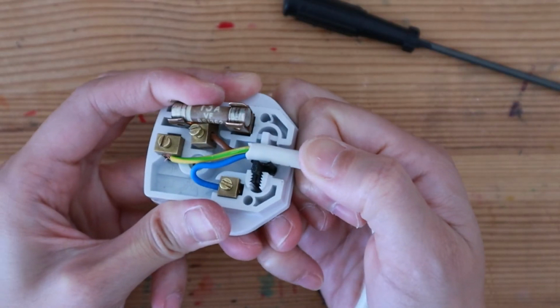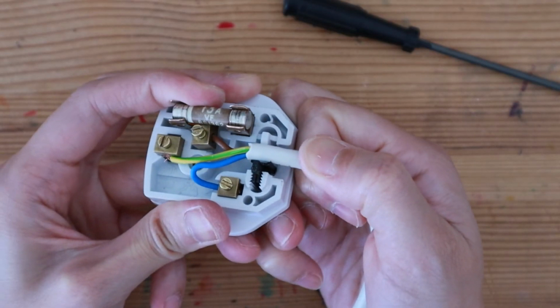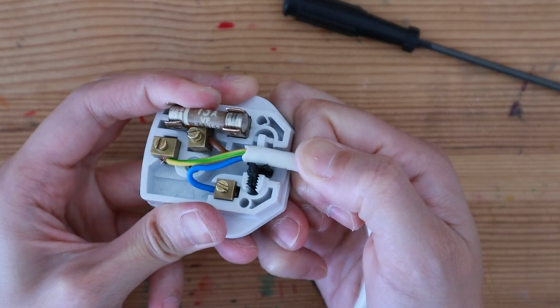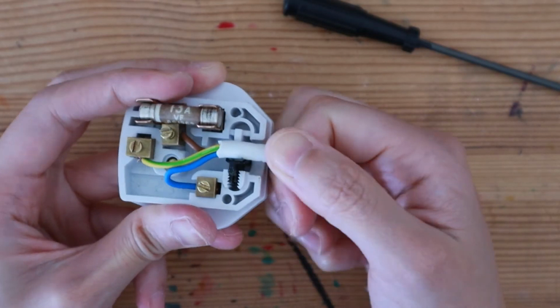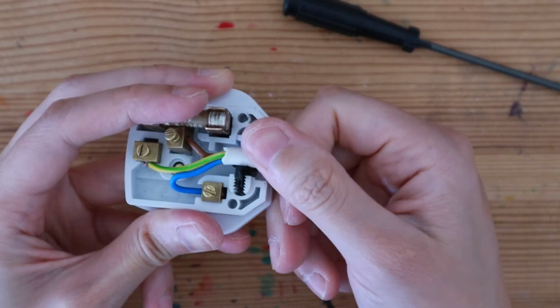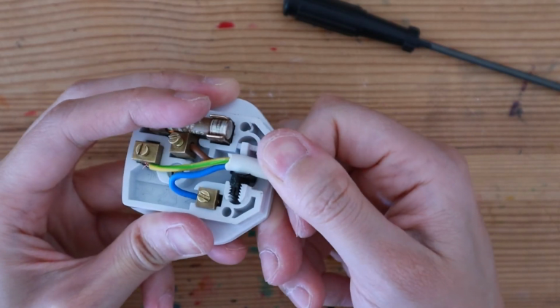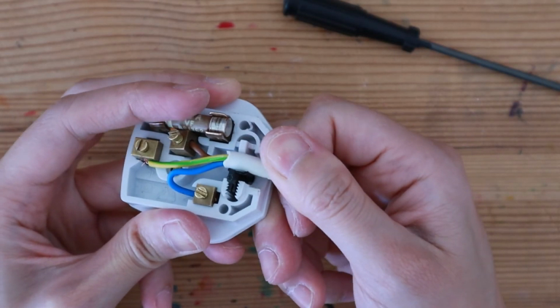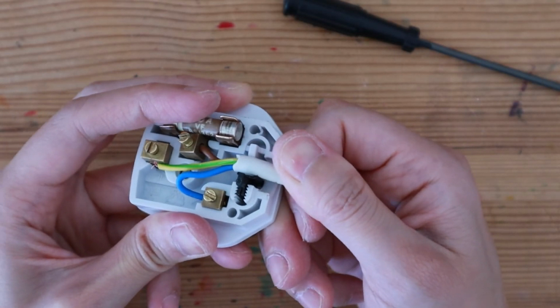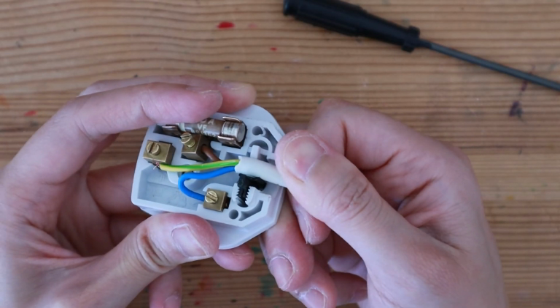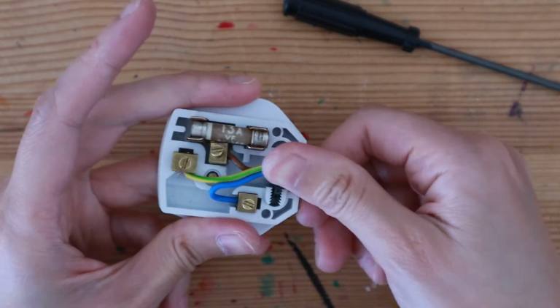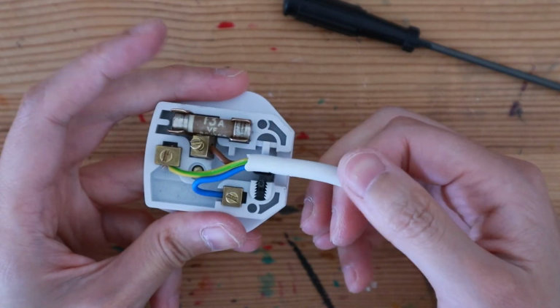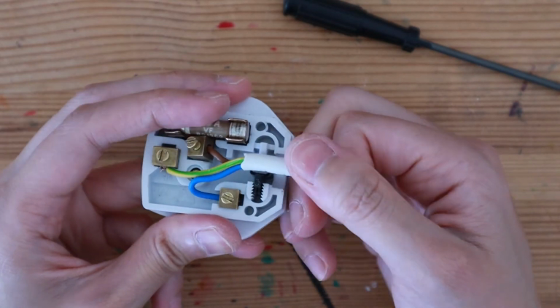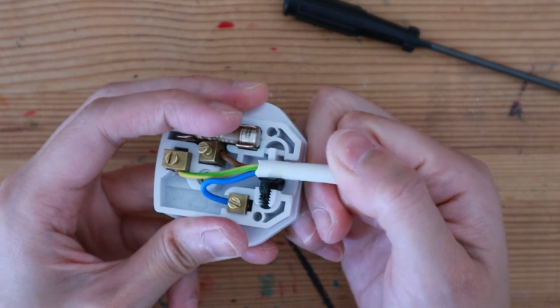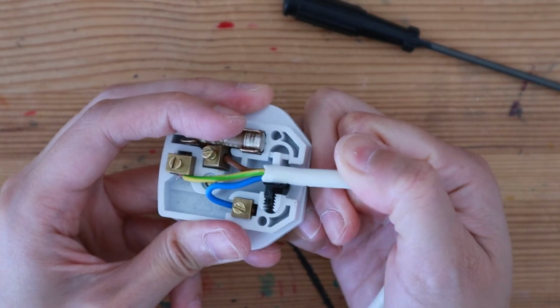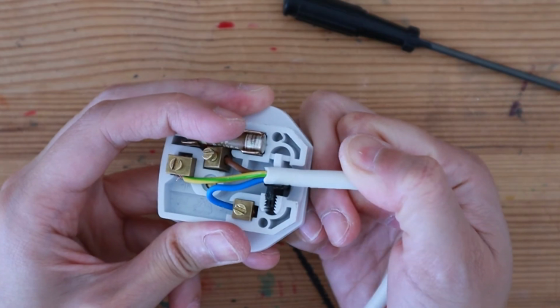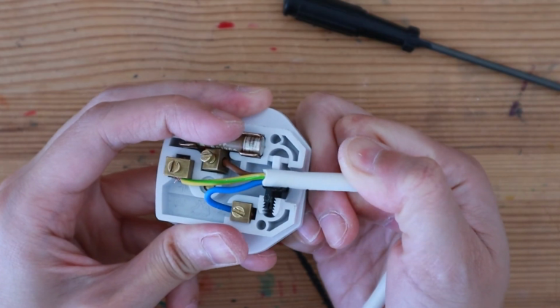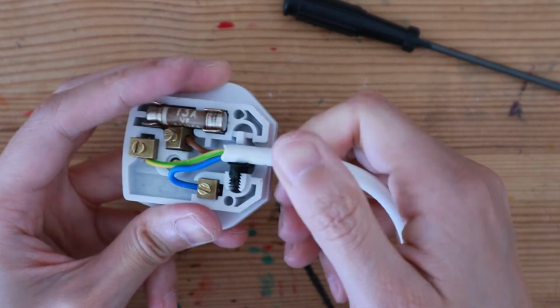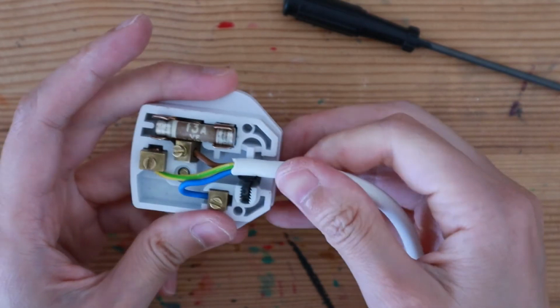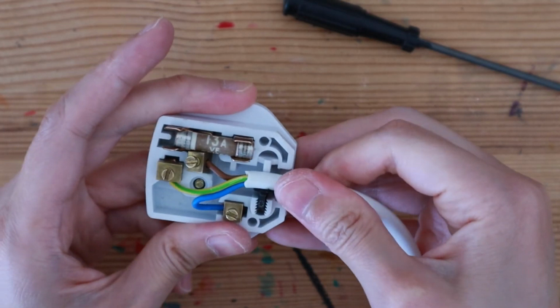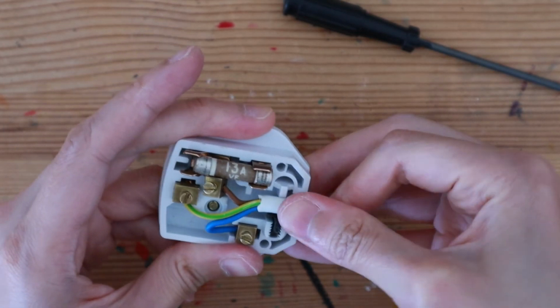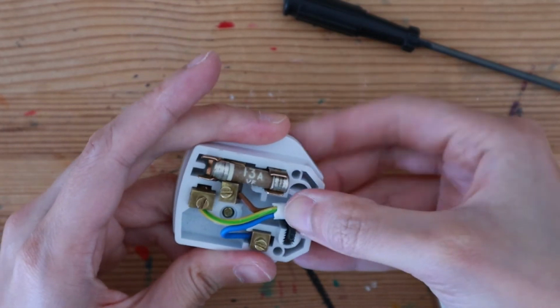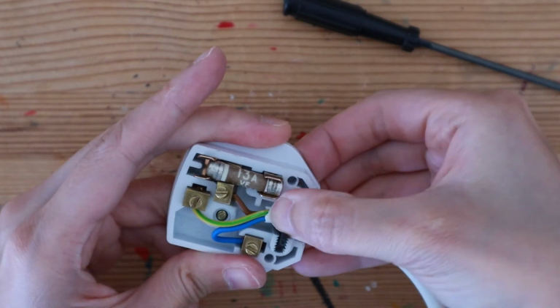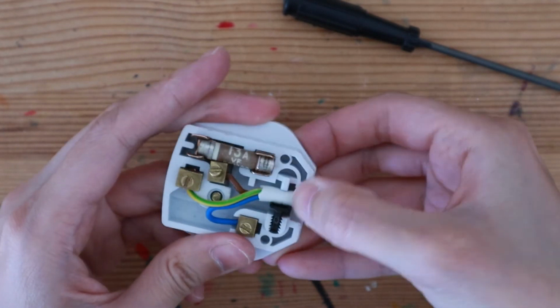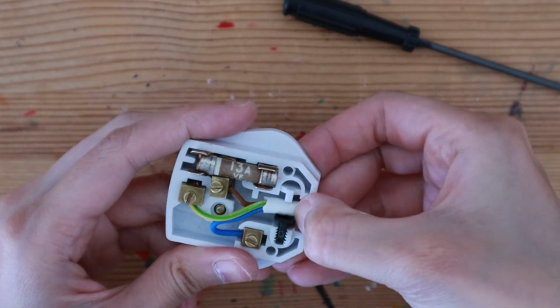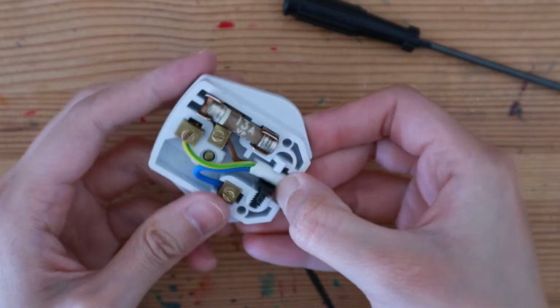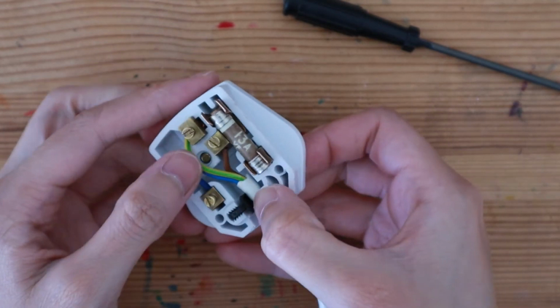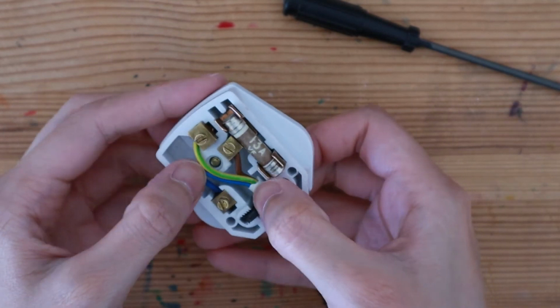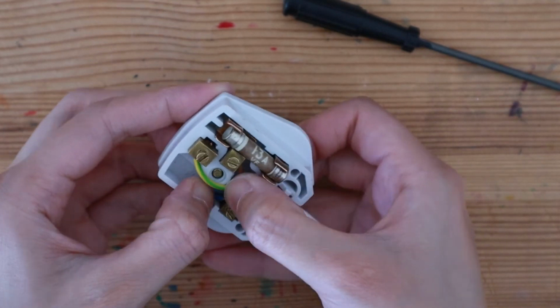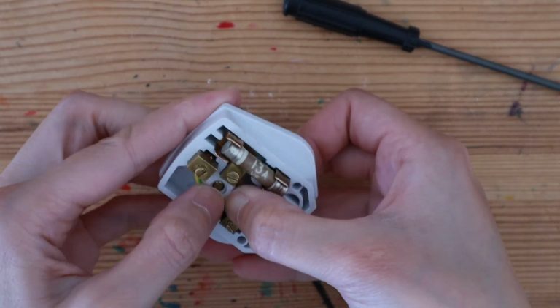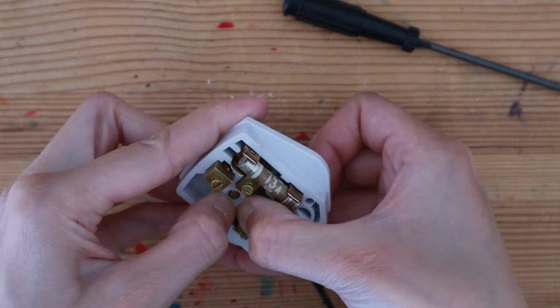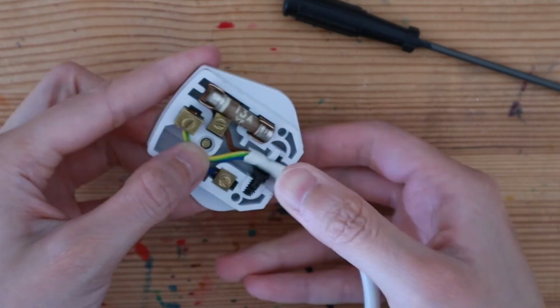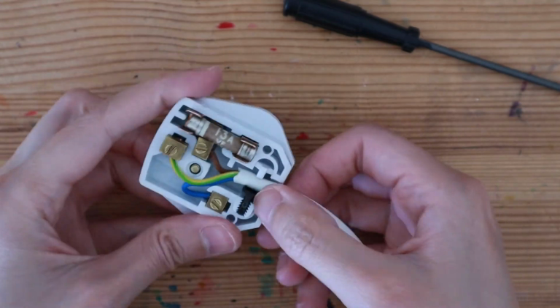Tug on the wires to see if there are any loose bits. Looks good to me!